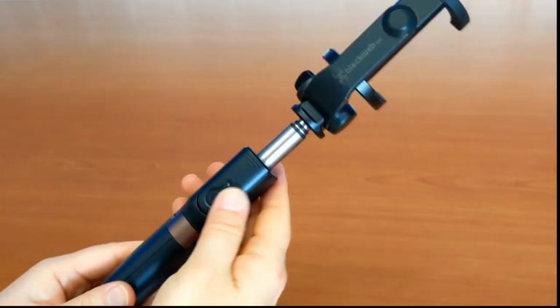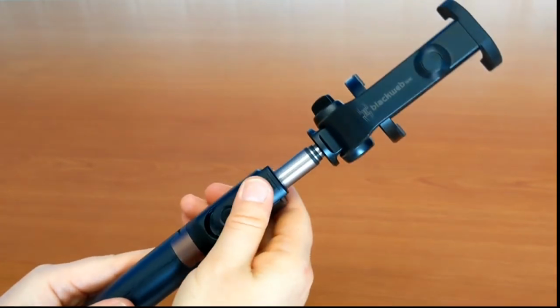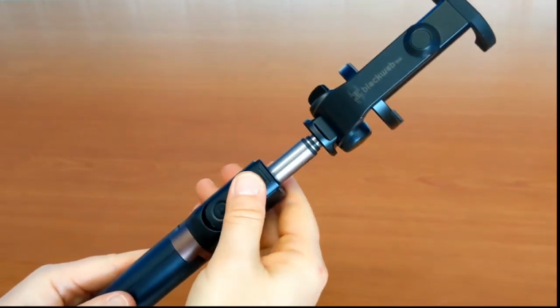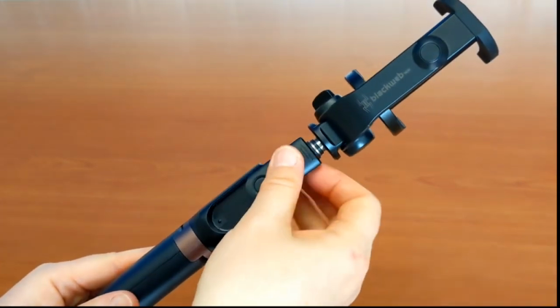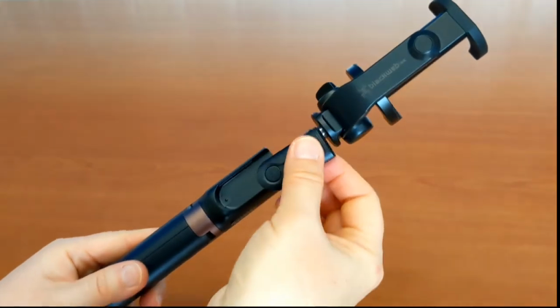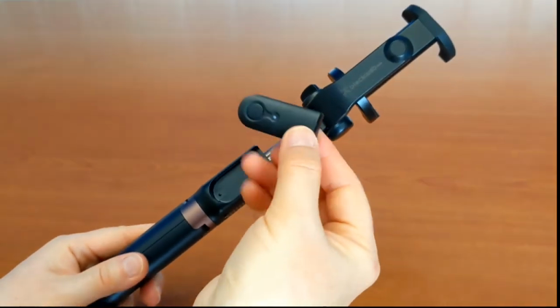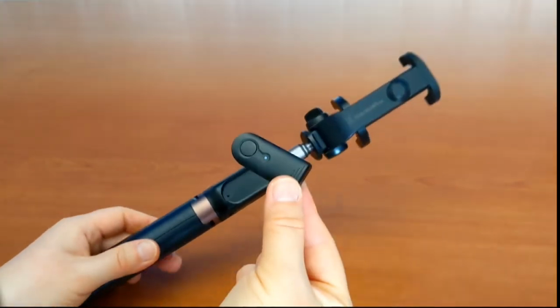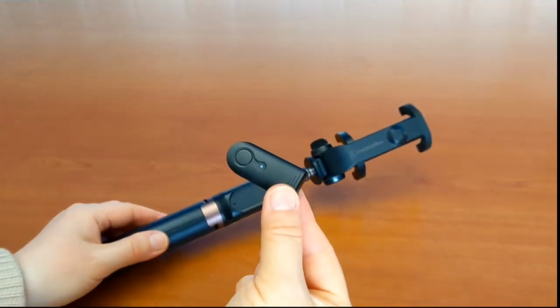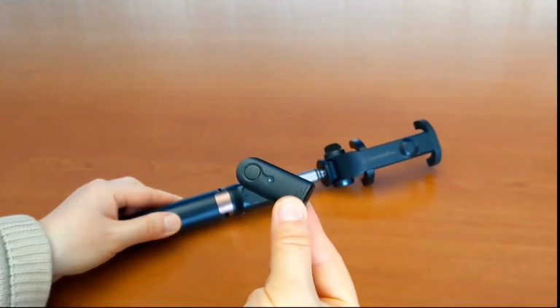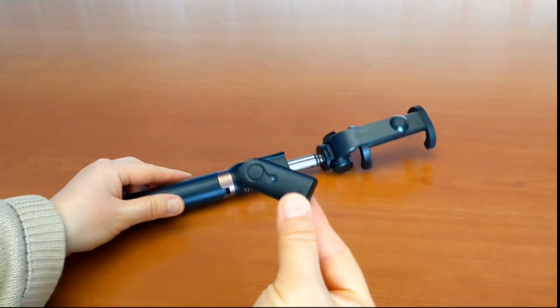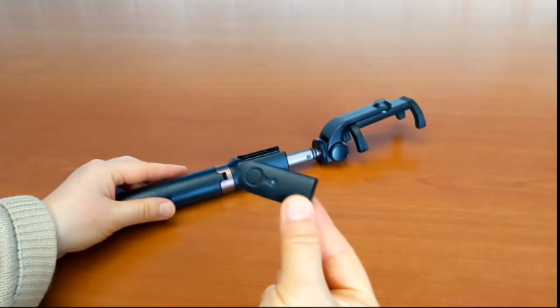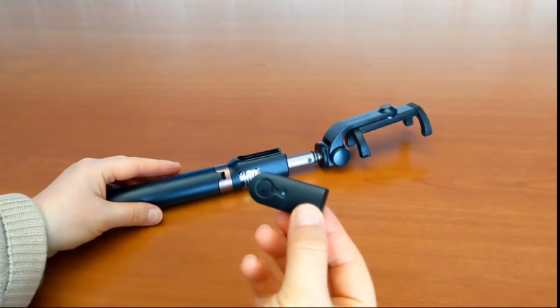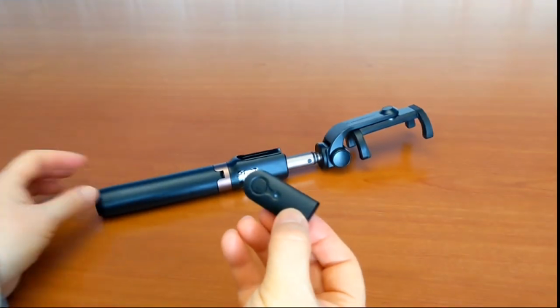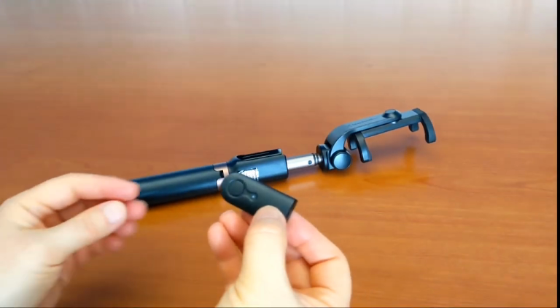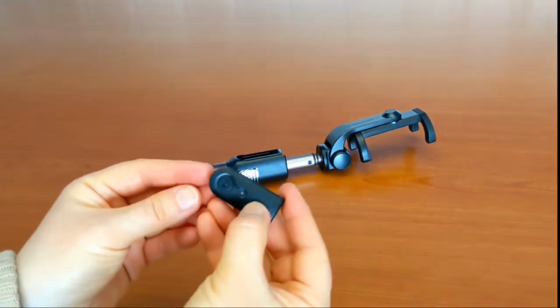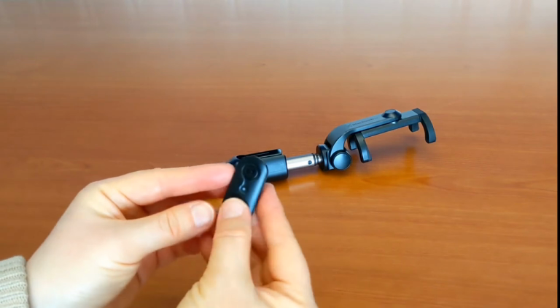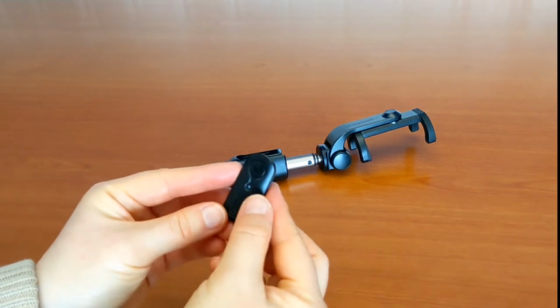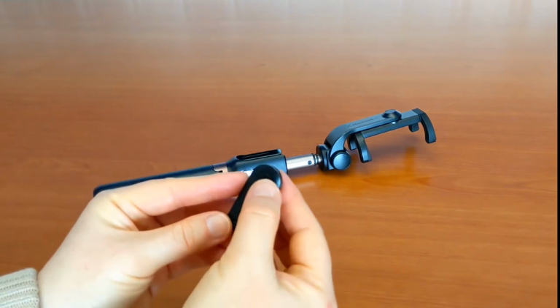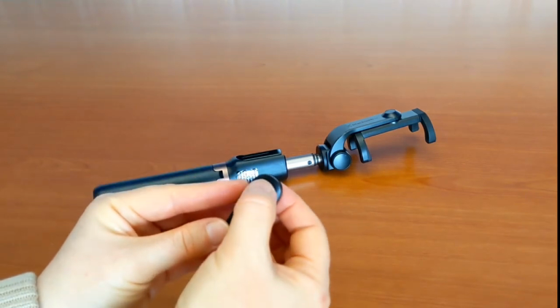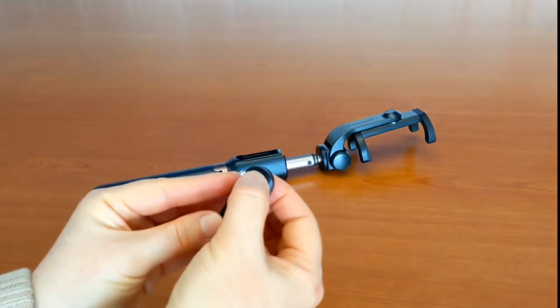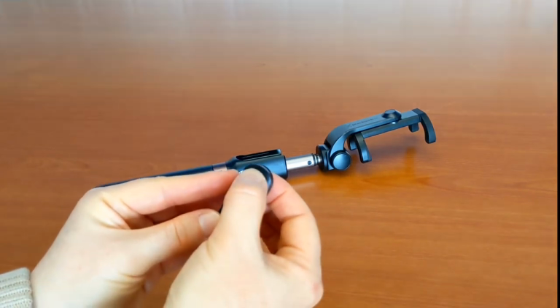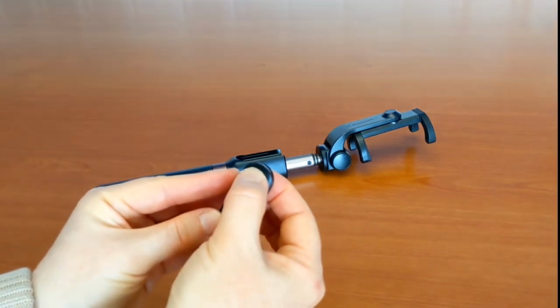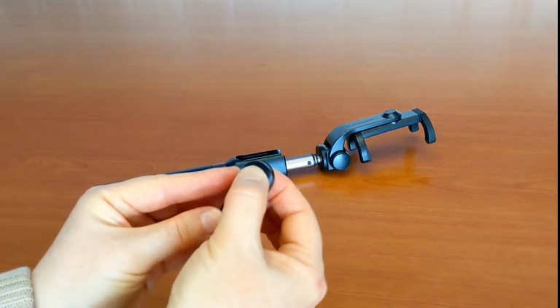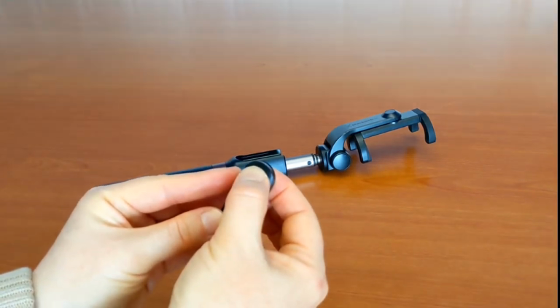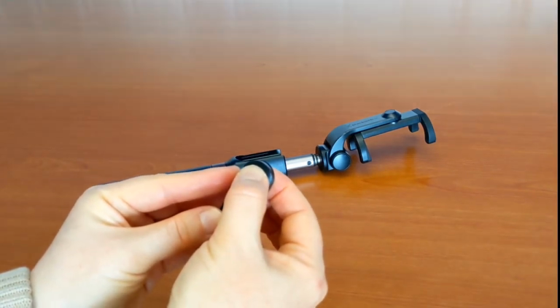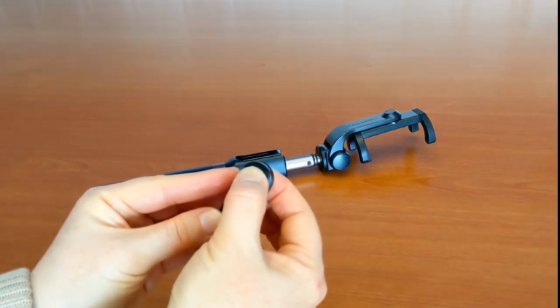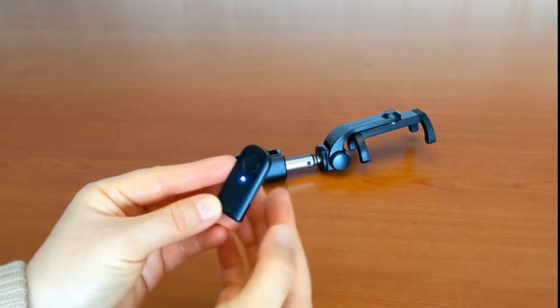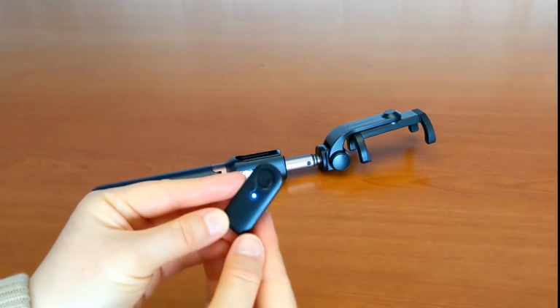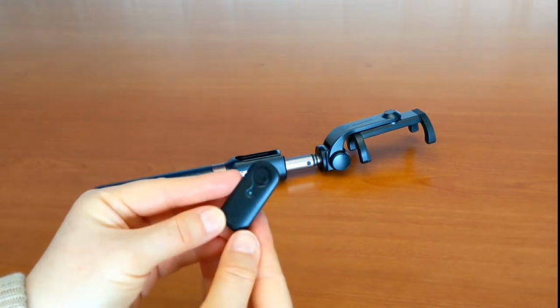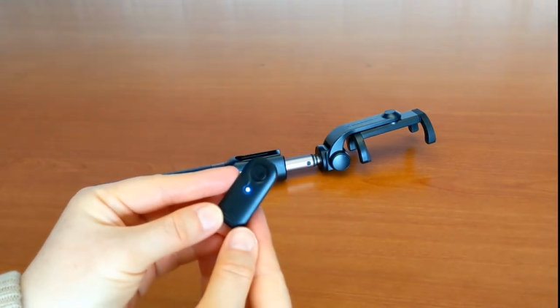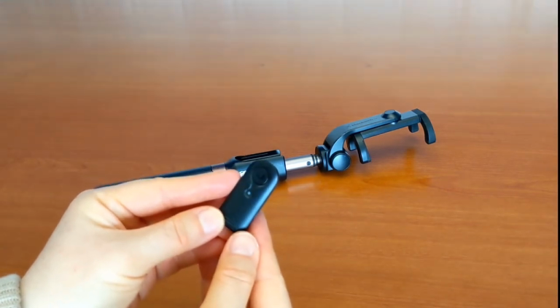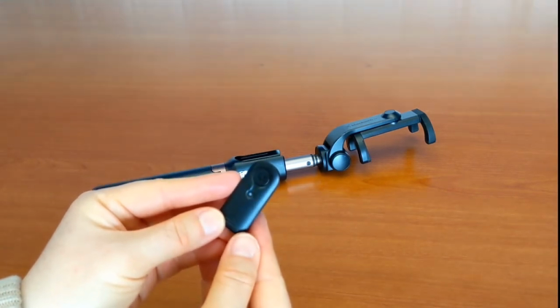Let's try the remote. Pull the arm up a bit and release the Bluetooth remote. It includes a built-in 65 milliamp power lithium-ion battery. Press on the button for 3 seconds to turn it on. A blue light is flashing, trying to connect to a device.